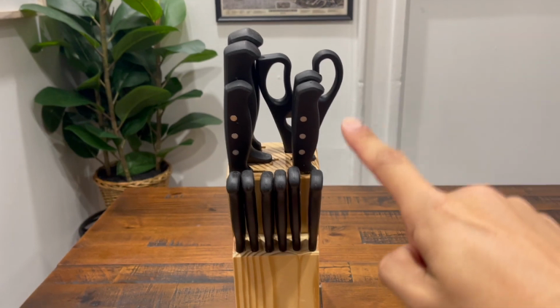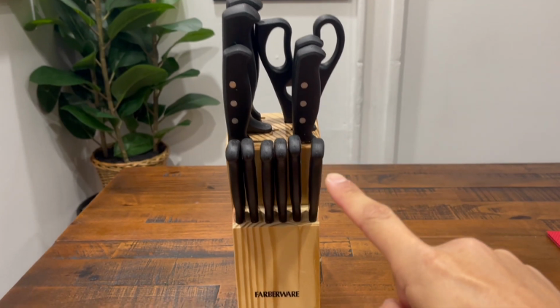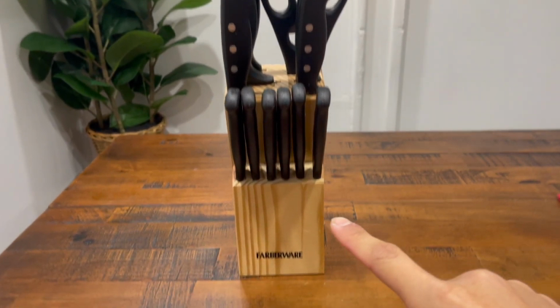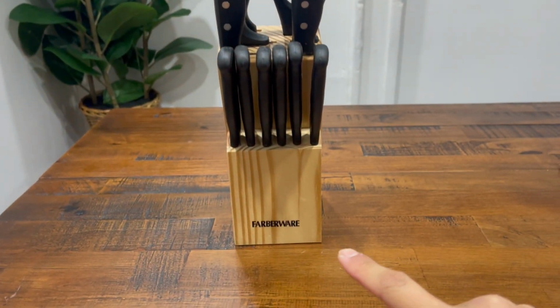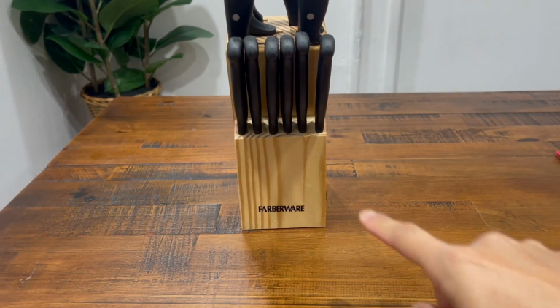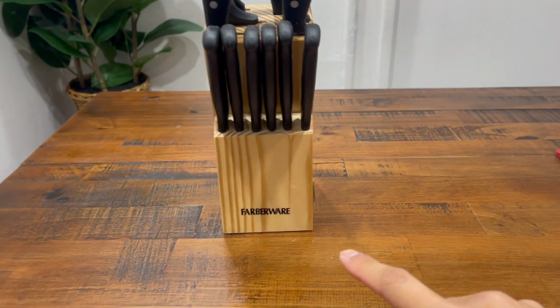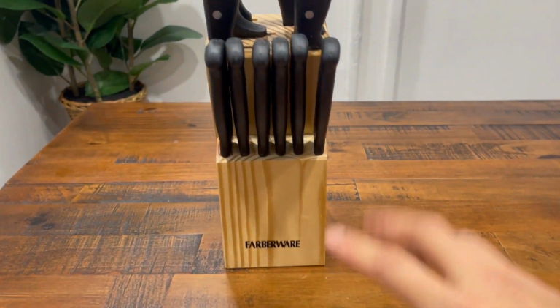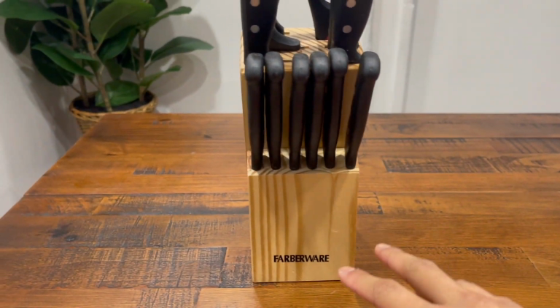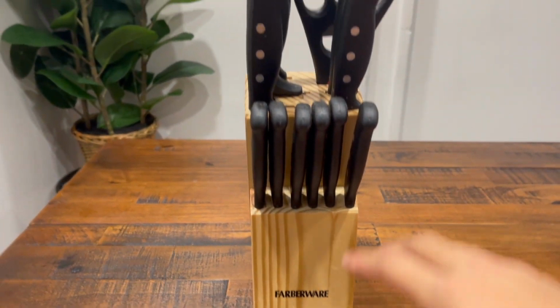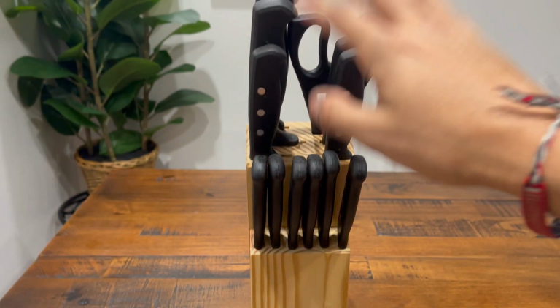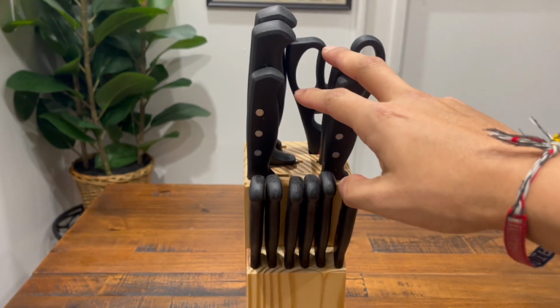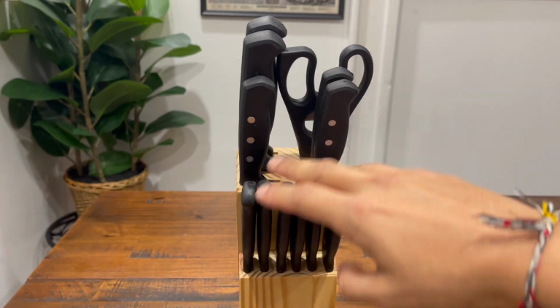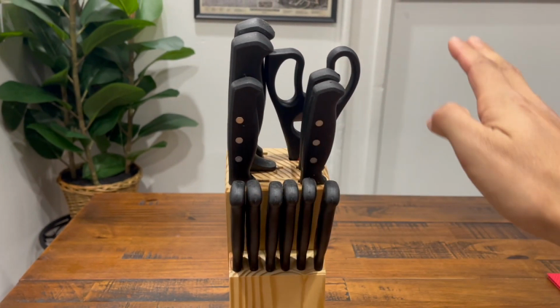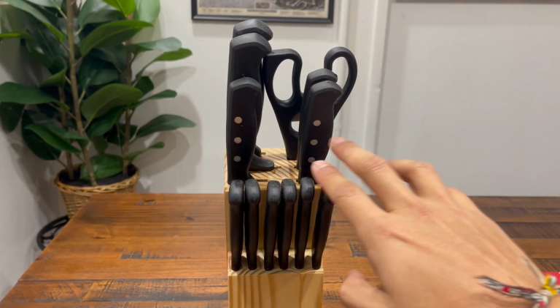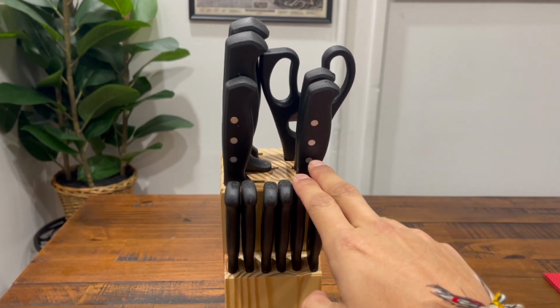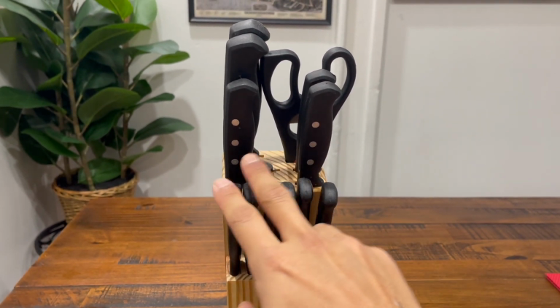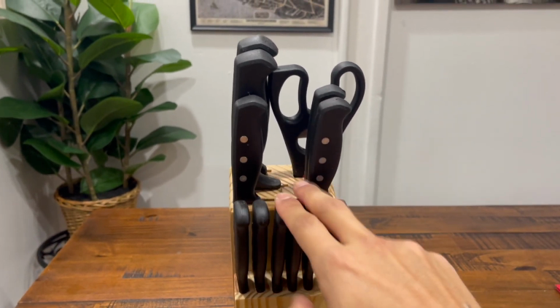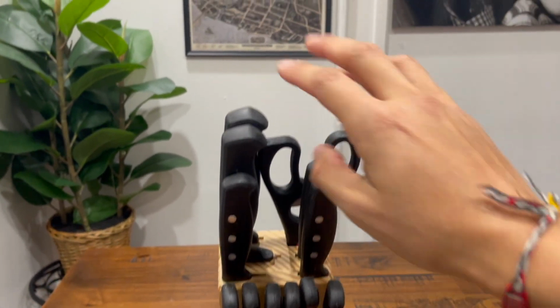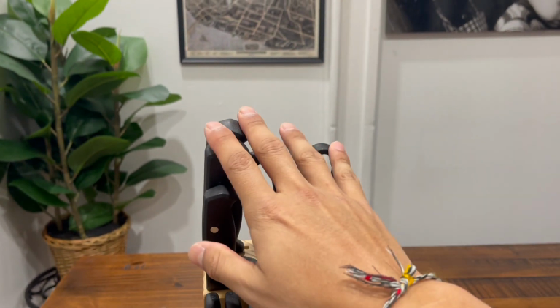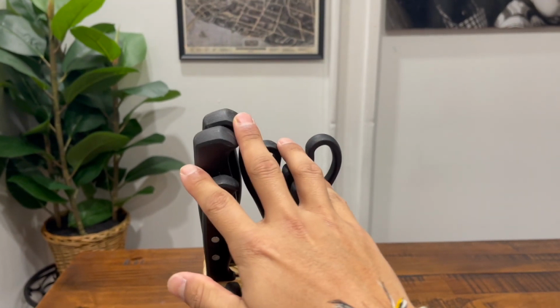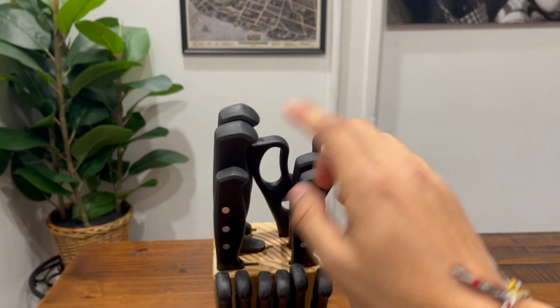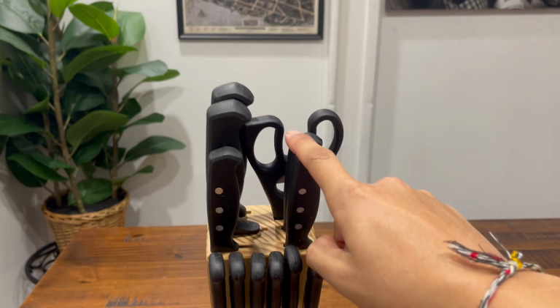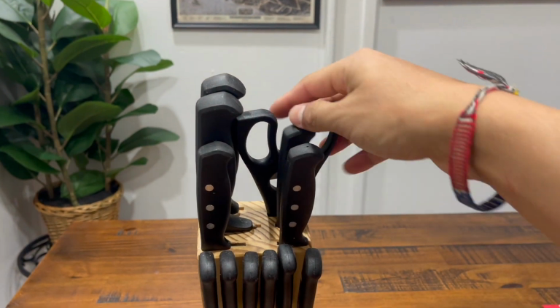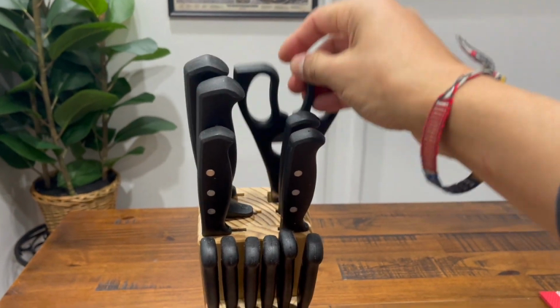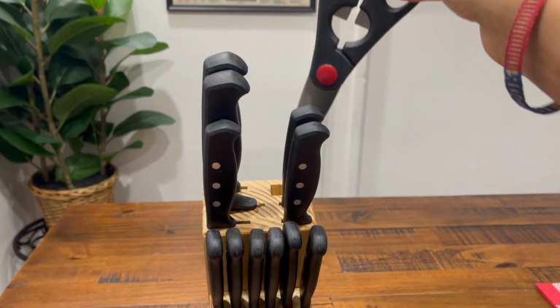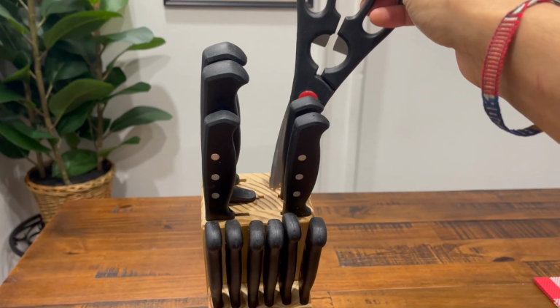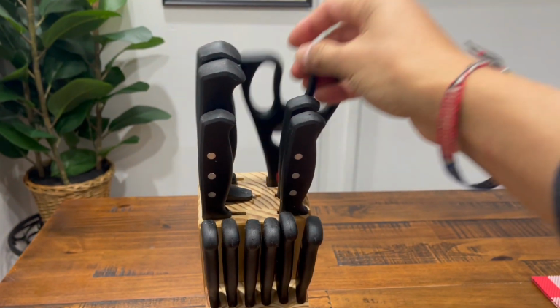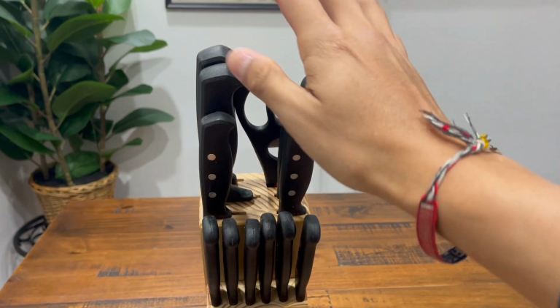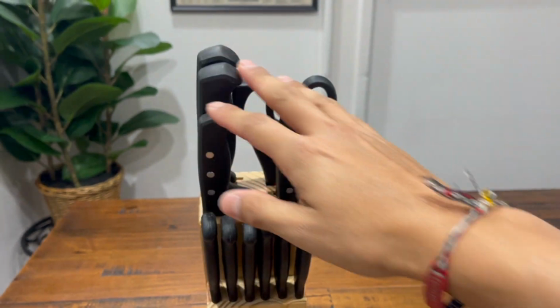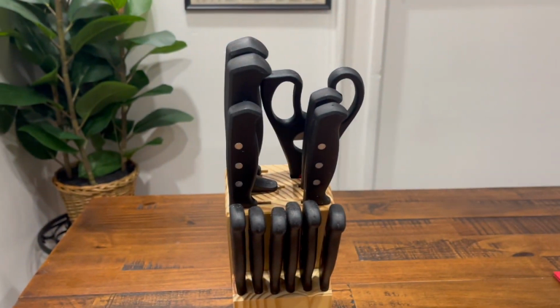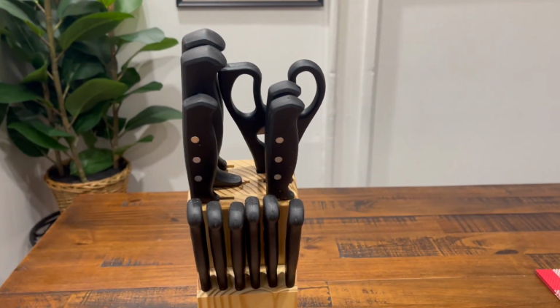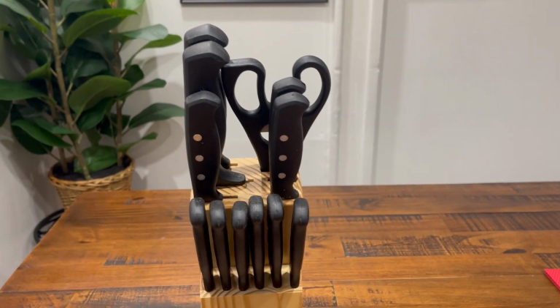This is the Farber Warrior 22-piece knife set. Right now there's not going to be the full 22 pieces — we can only fit six steak knives, five additional knives on top, and of course the scissors. I just want to go through each and every one of the knives here.